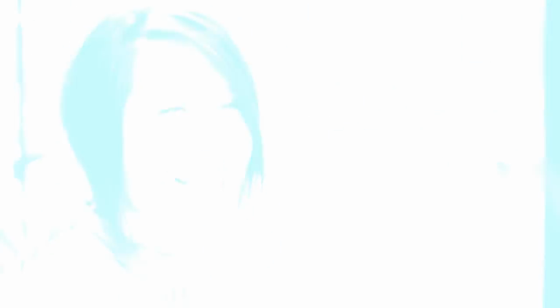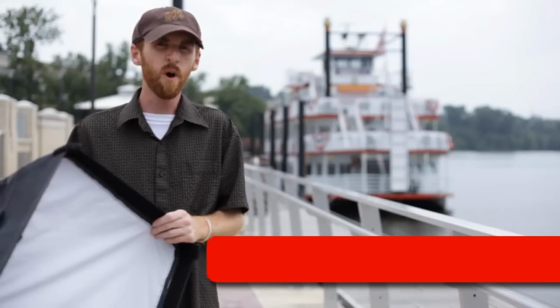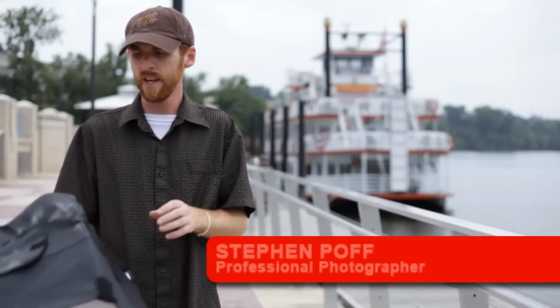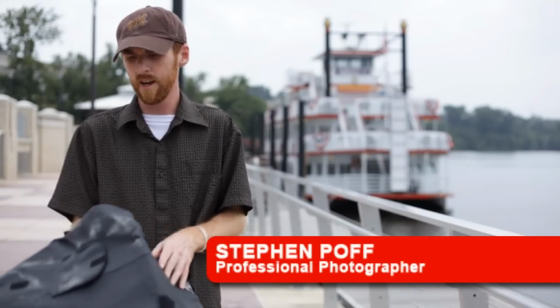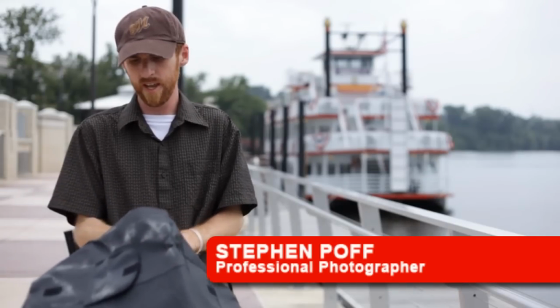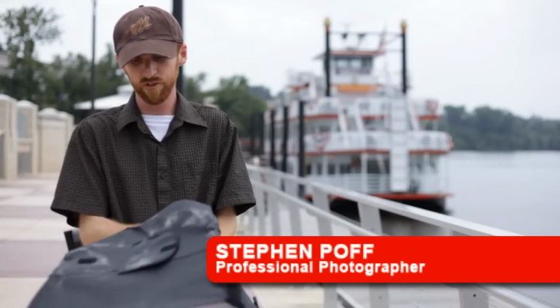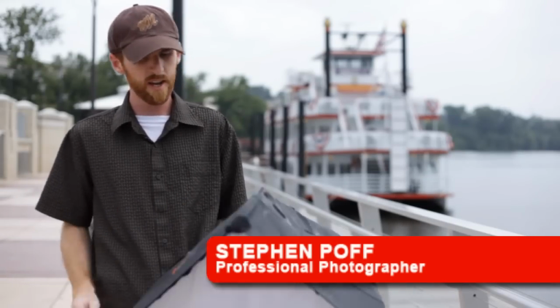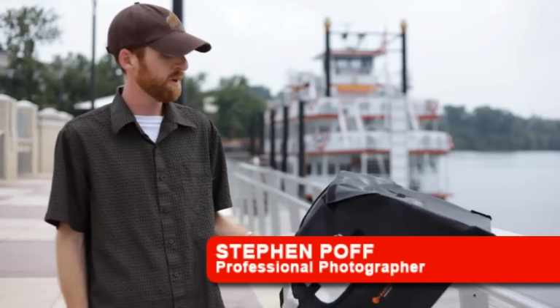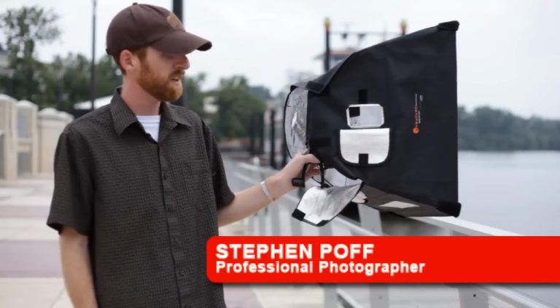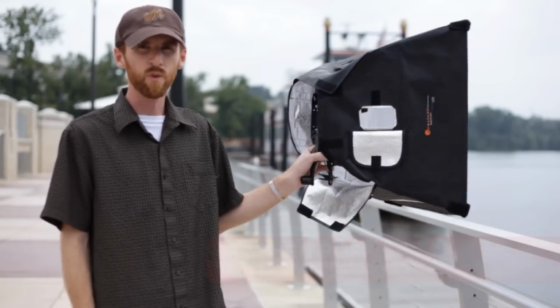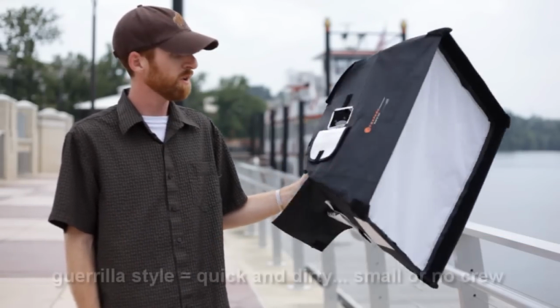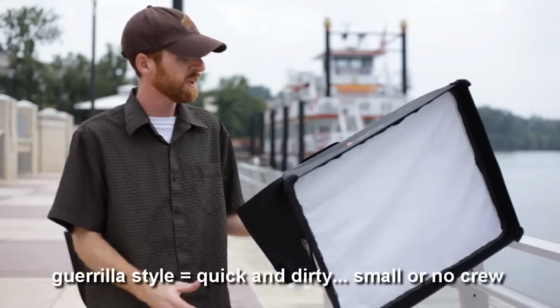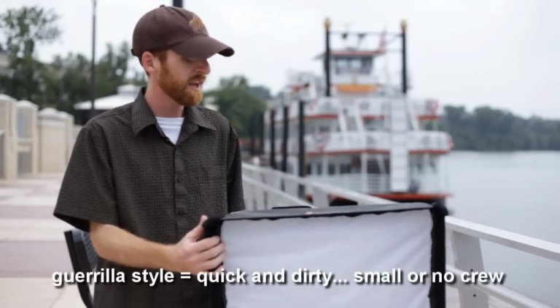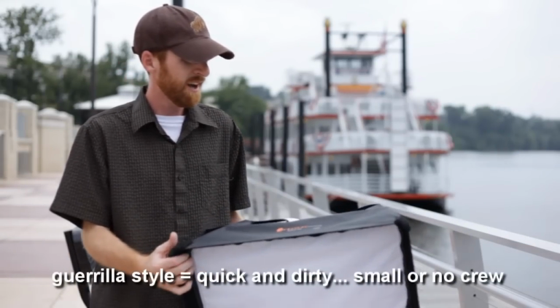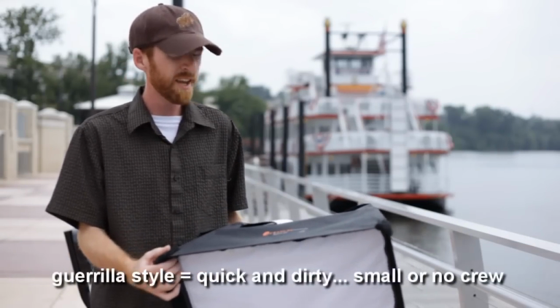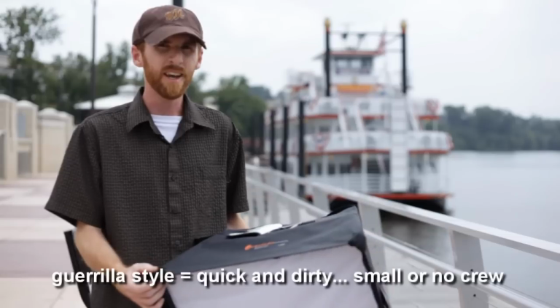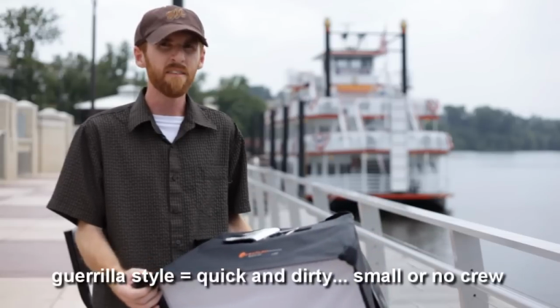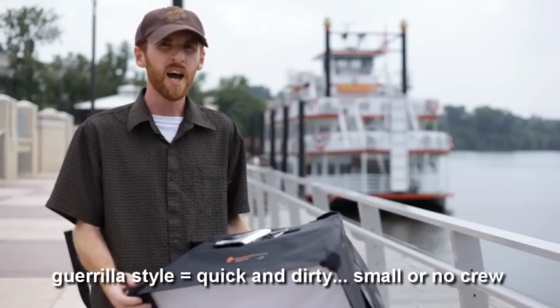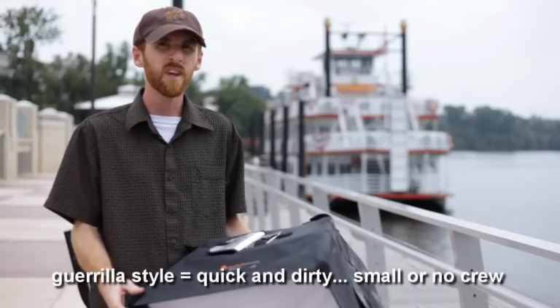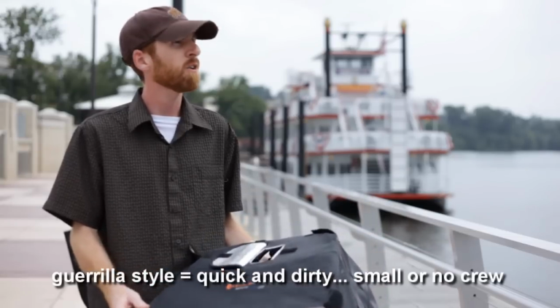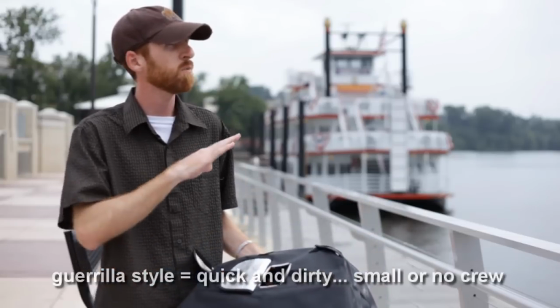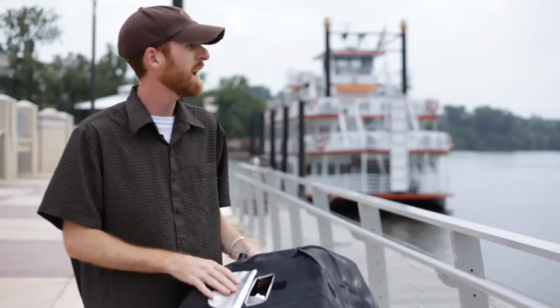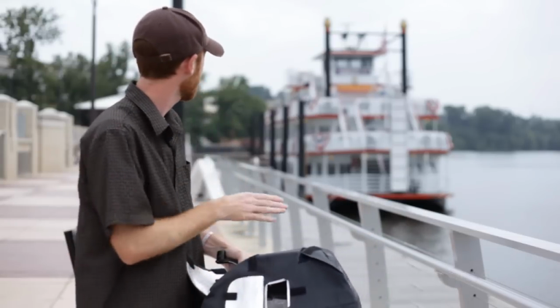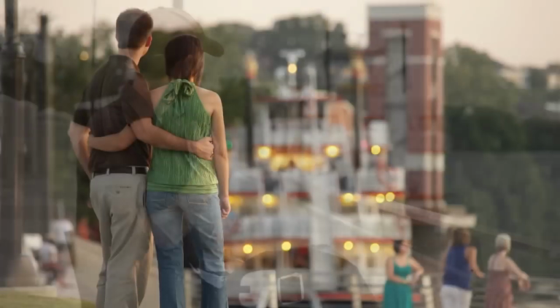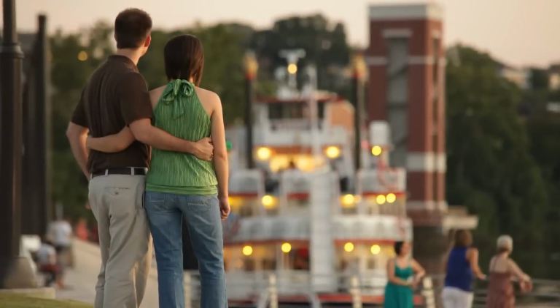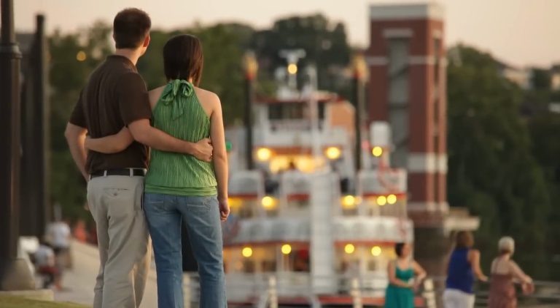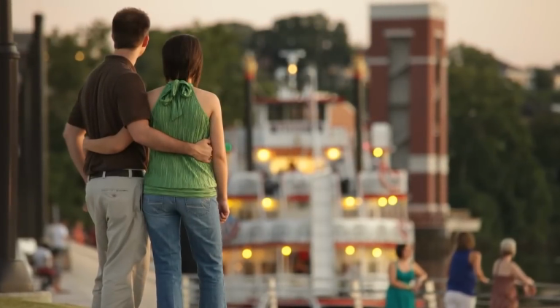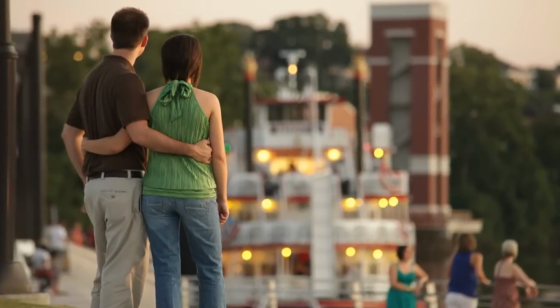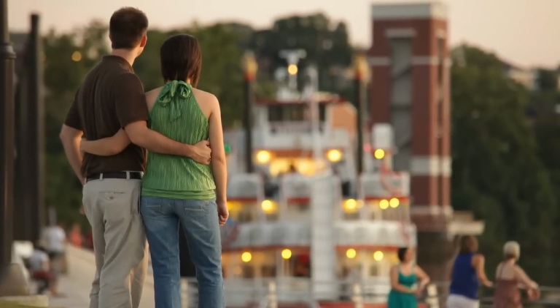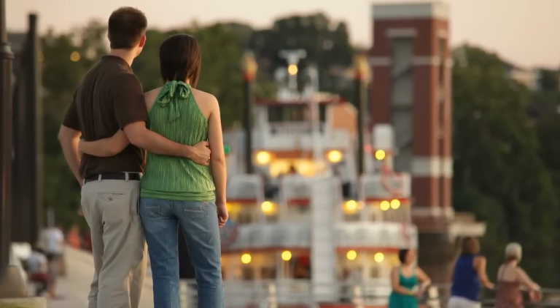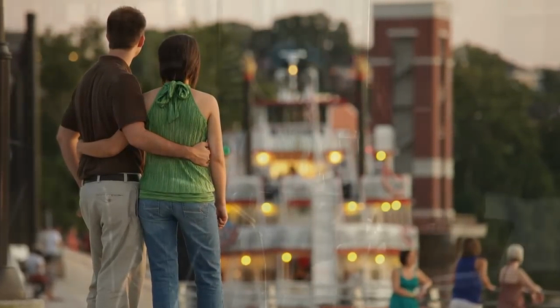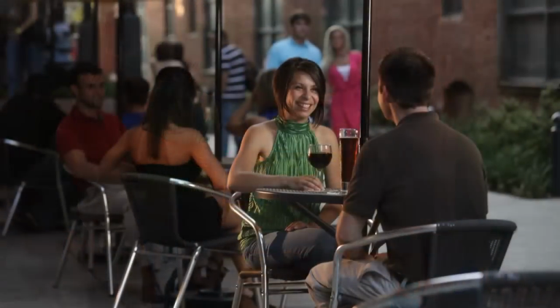Hey, this is Stephen Poff again and today I'm going to show you guys what we did. We did a gorilla shoot the other day where we had to get five different shots in just a couple hours while the sun was going down. We shot out here by the riverboat in Montgomery, Alabama and we also shot down at the alley.